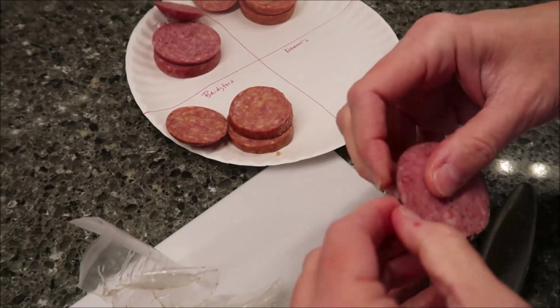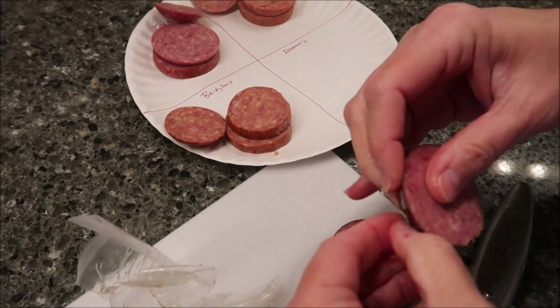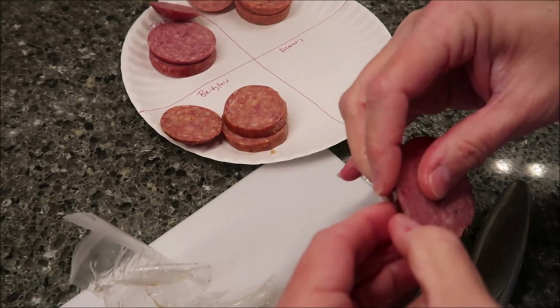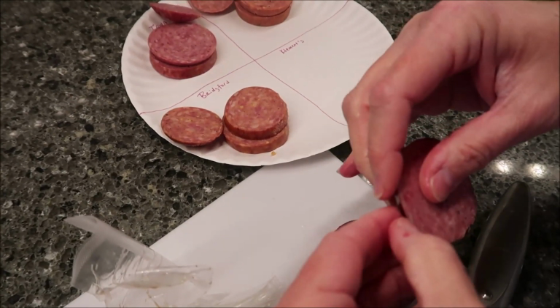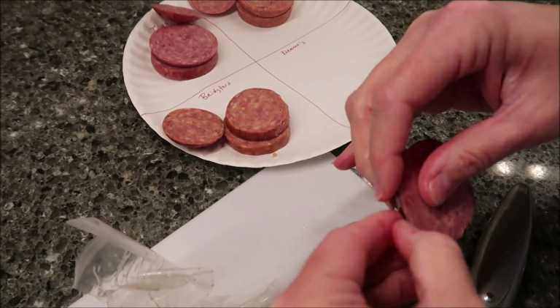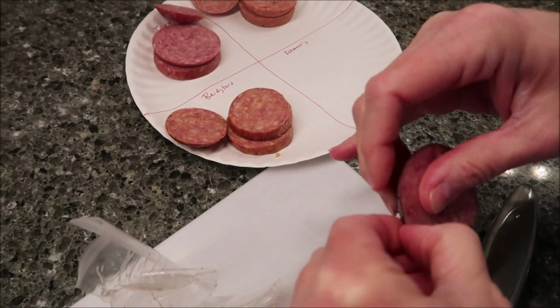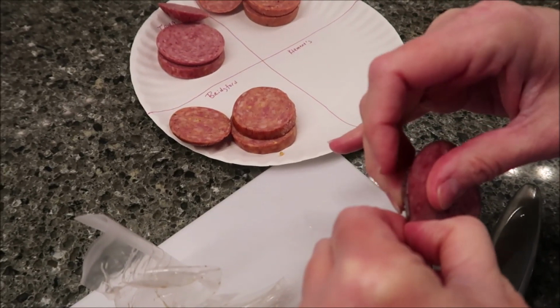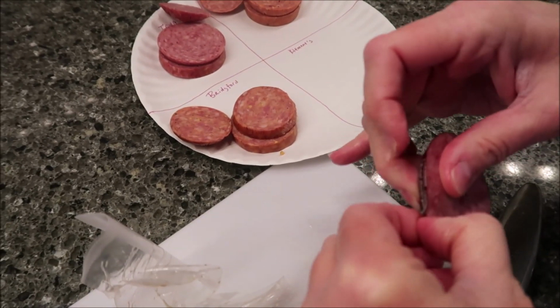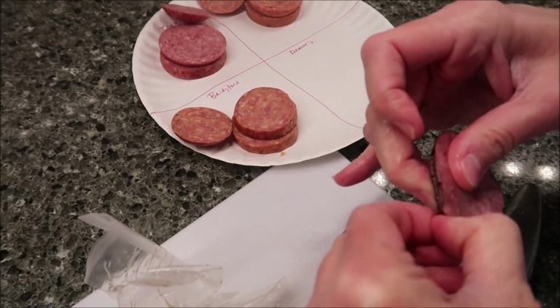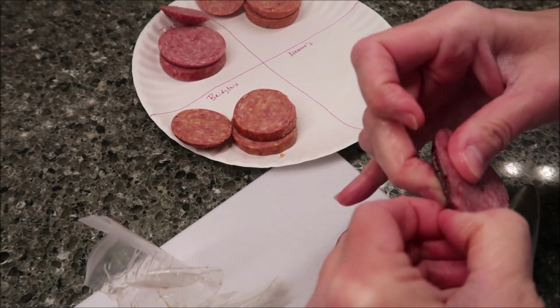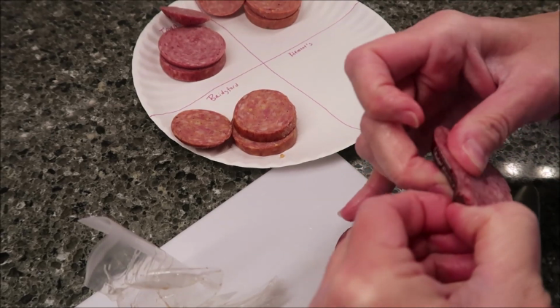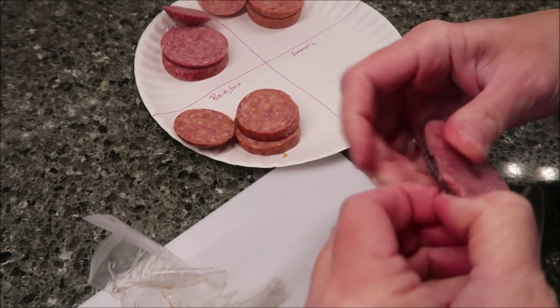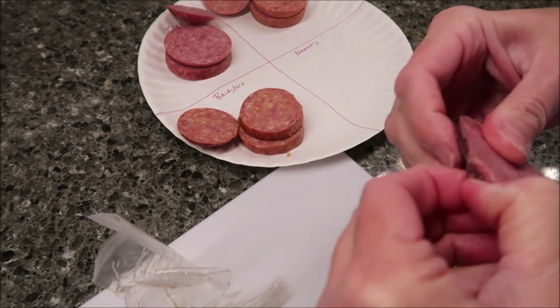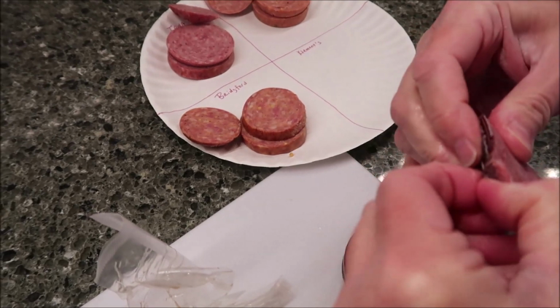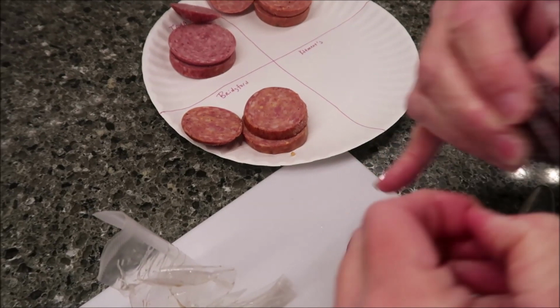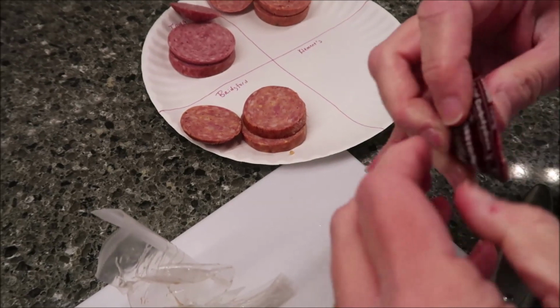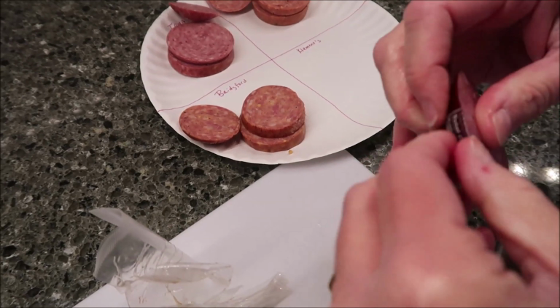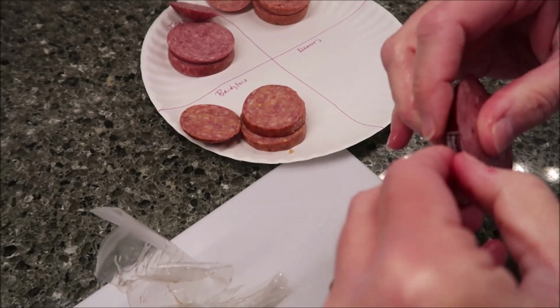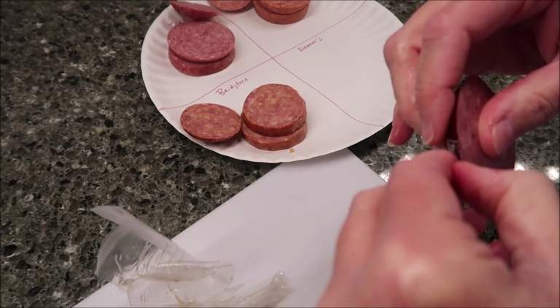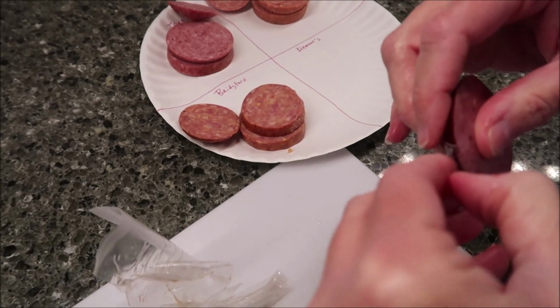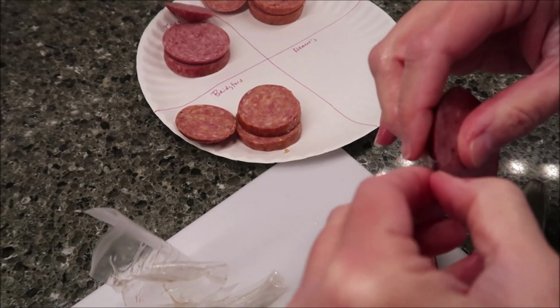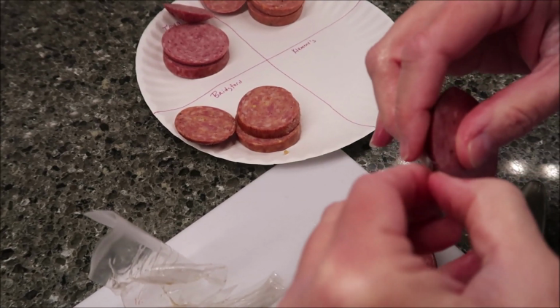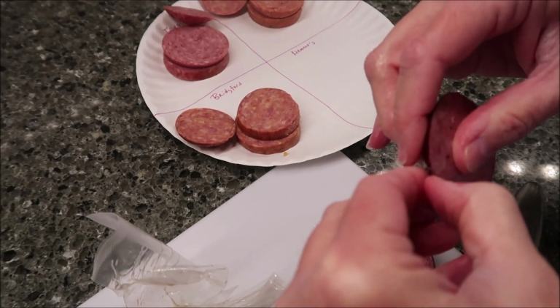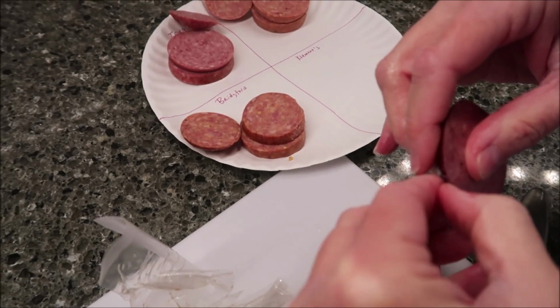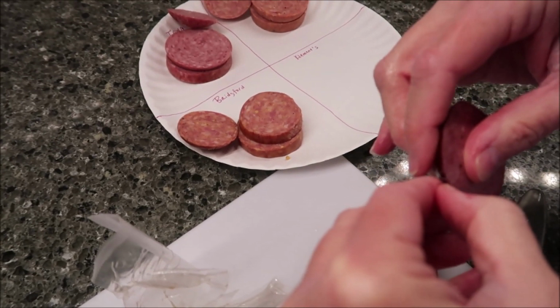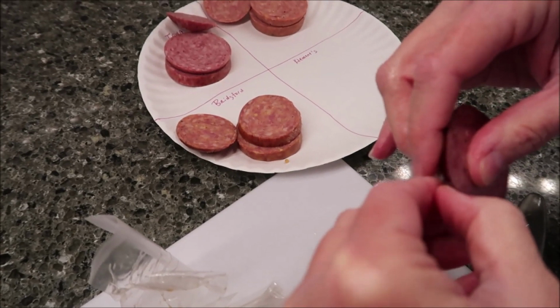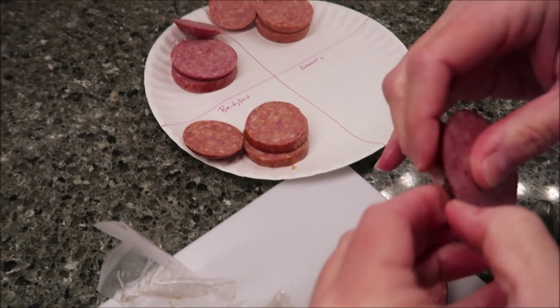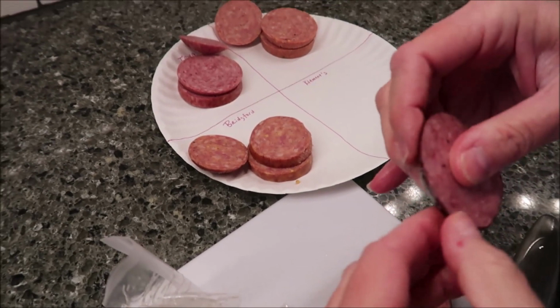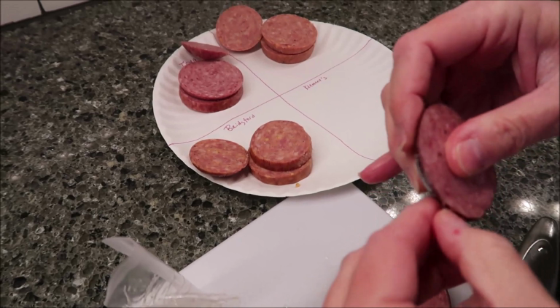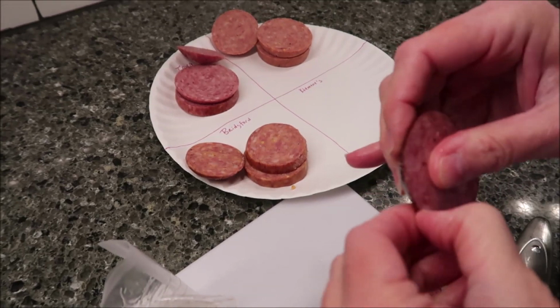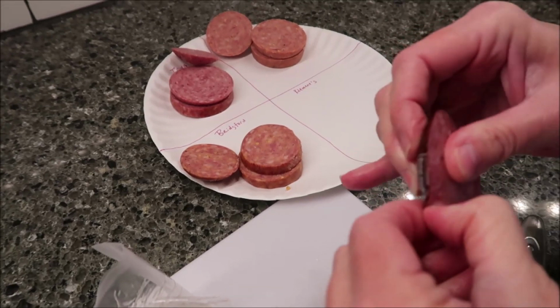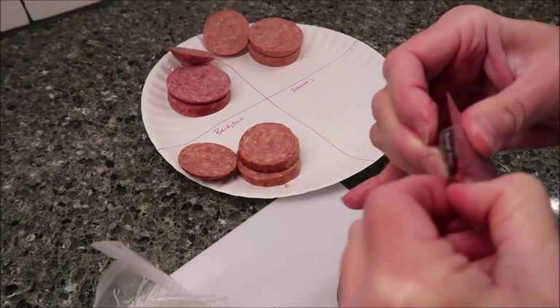They said you could talk to a manager and try to get them to order you some special, but they're not selling it at any stores around here.